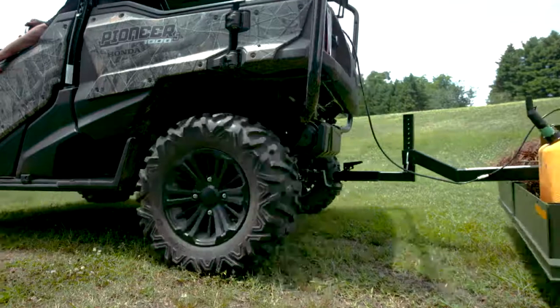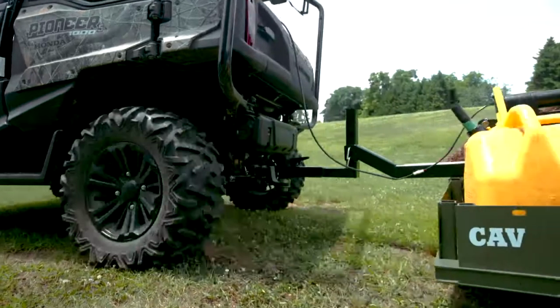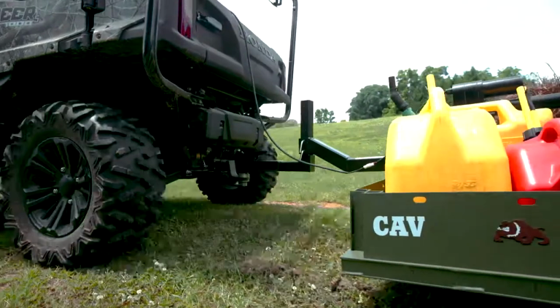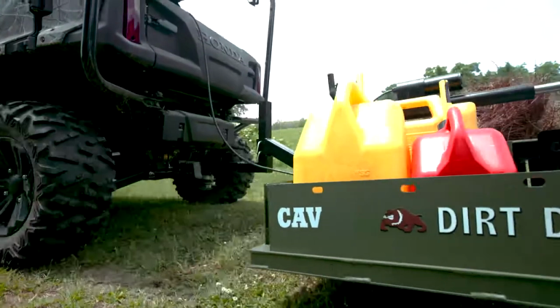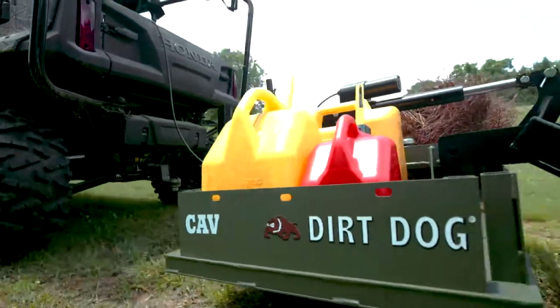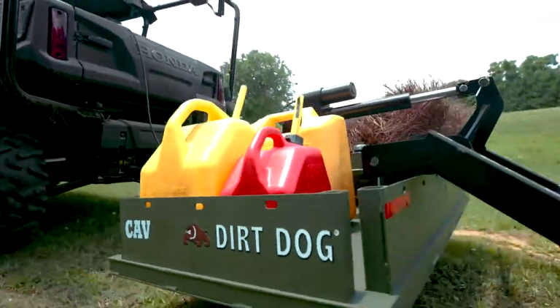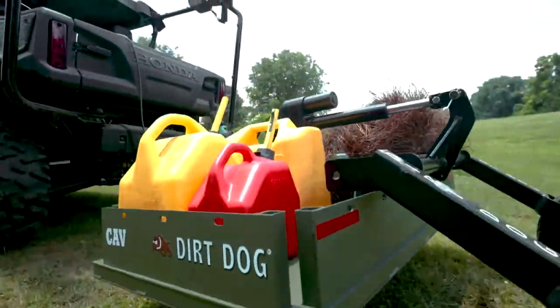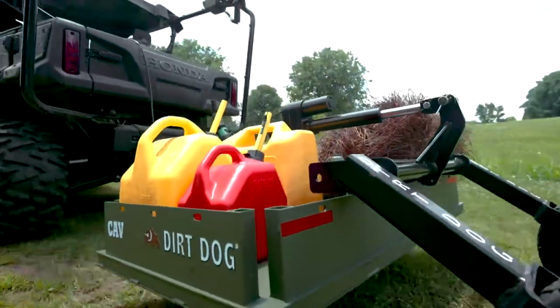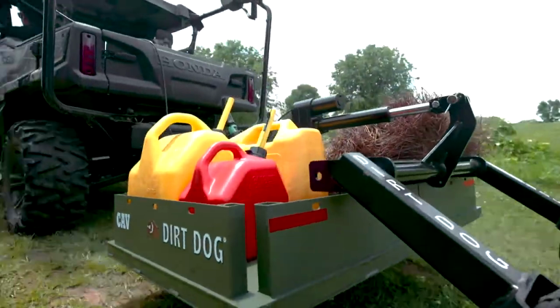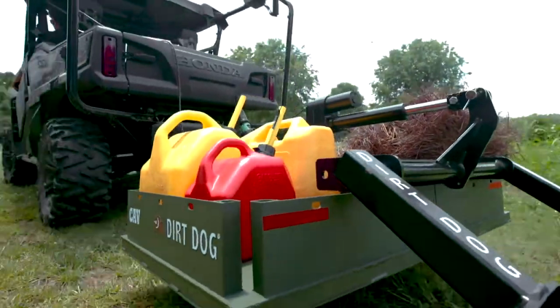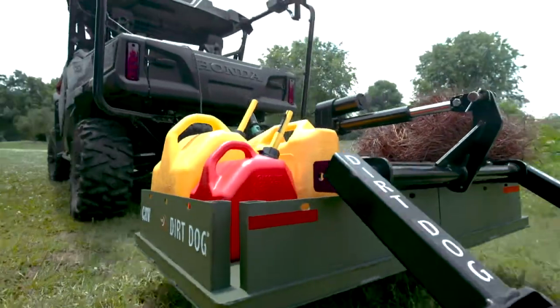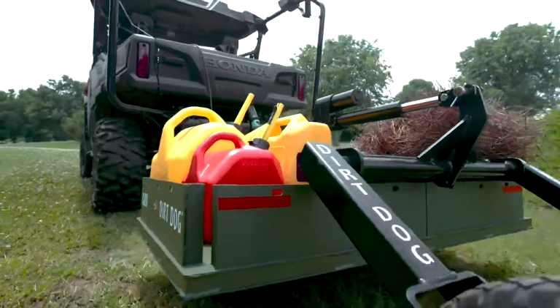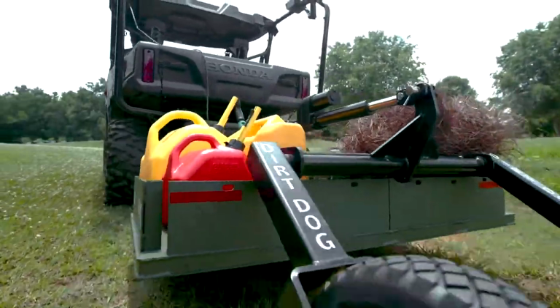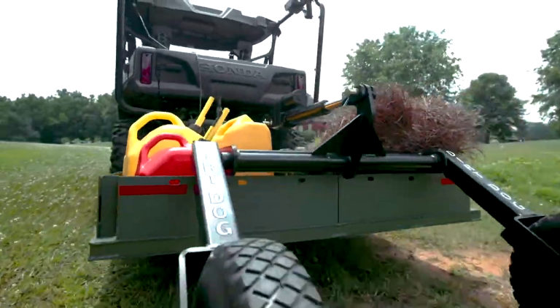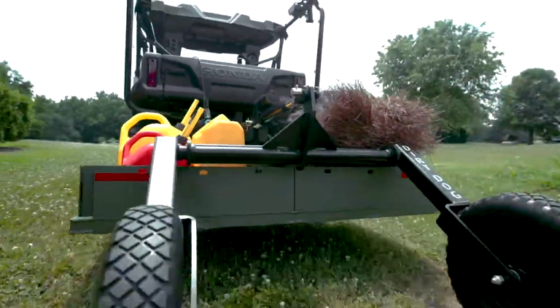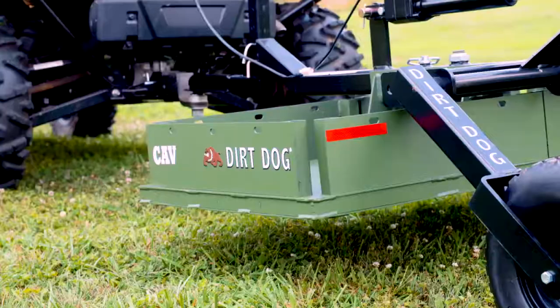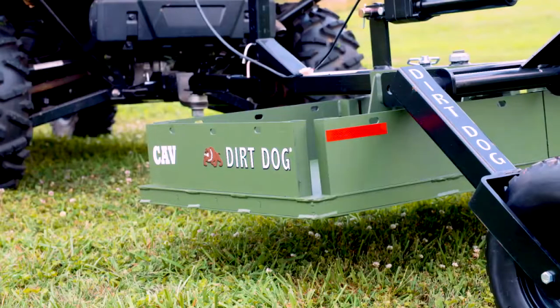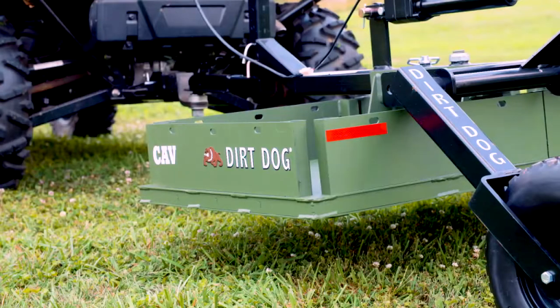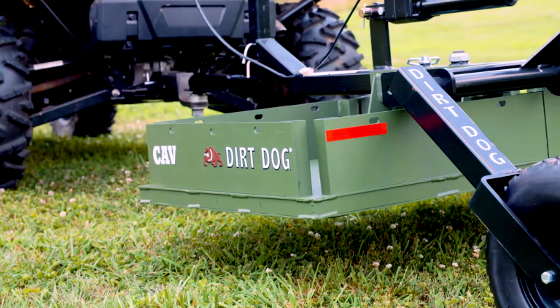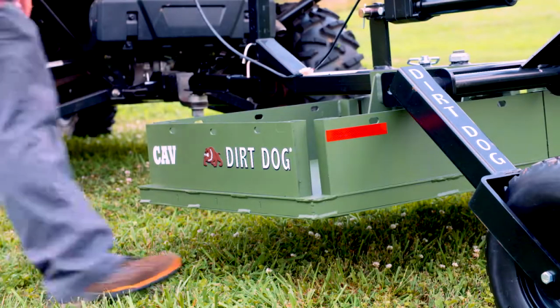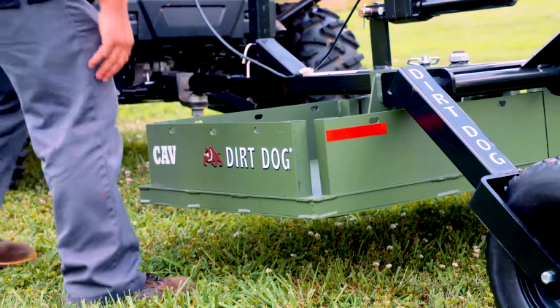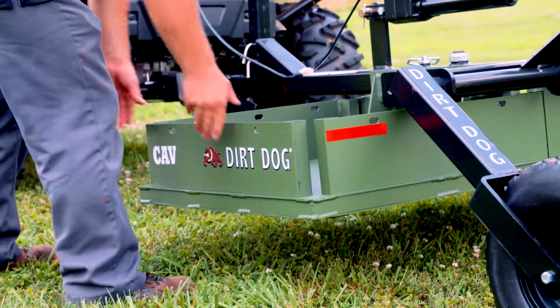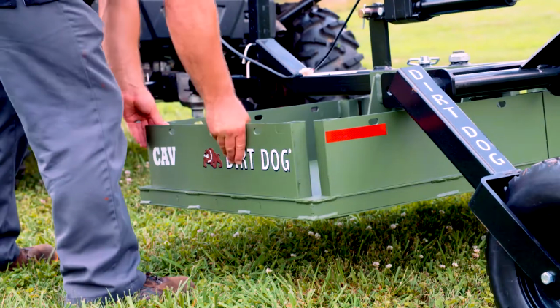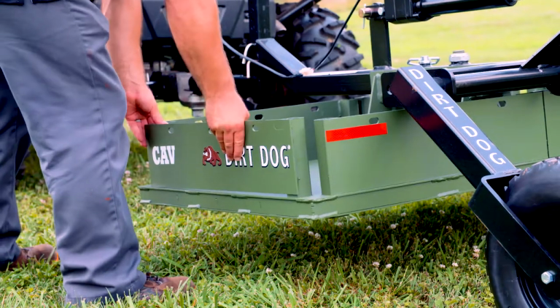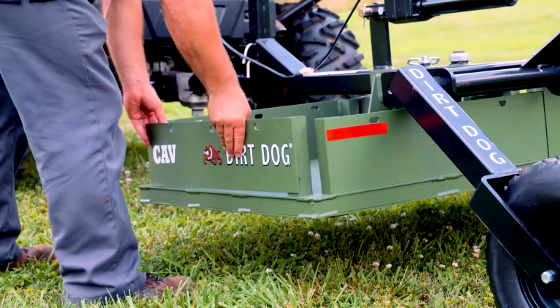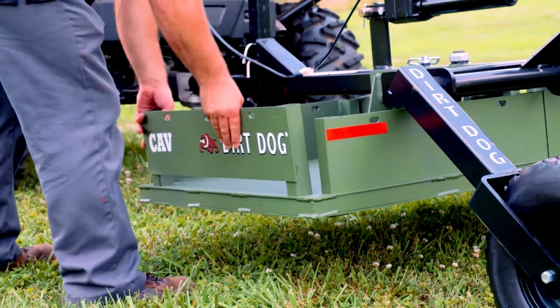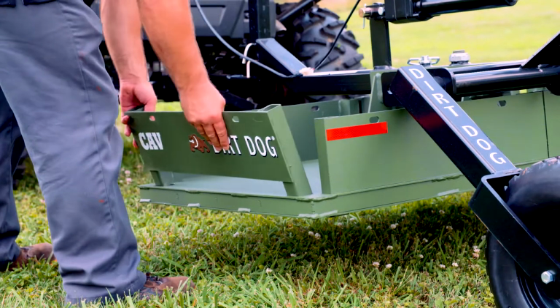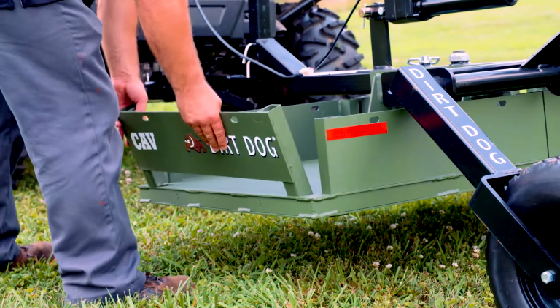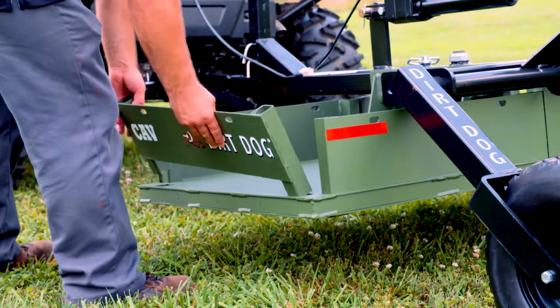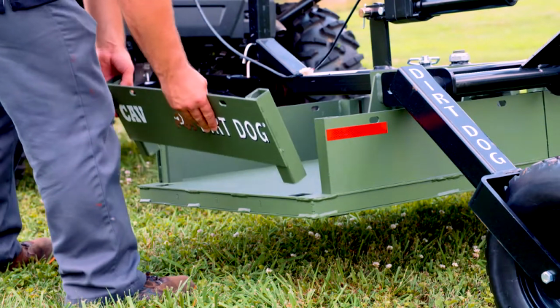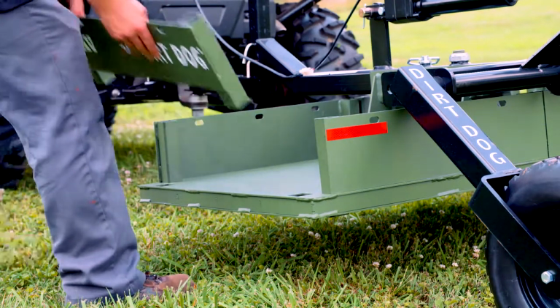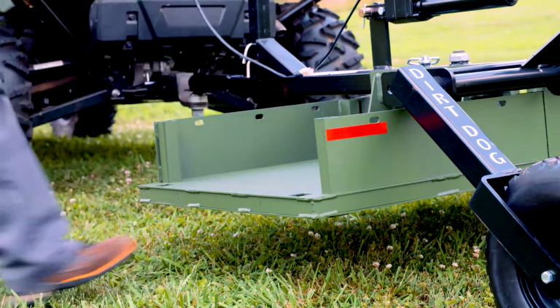Dirt Dog's ATV Carry All is the perfect hauler for your ATV. The CAV comes standard with removable side plates to haul loose material like mulch.